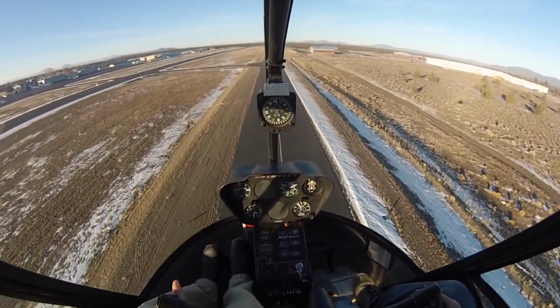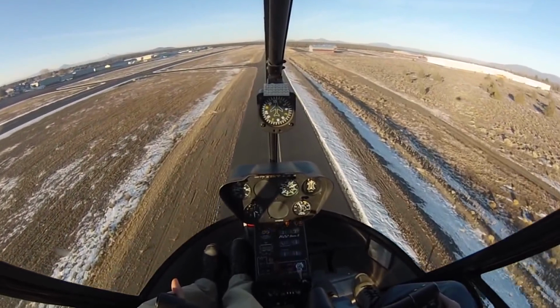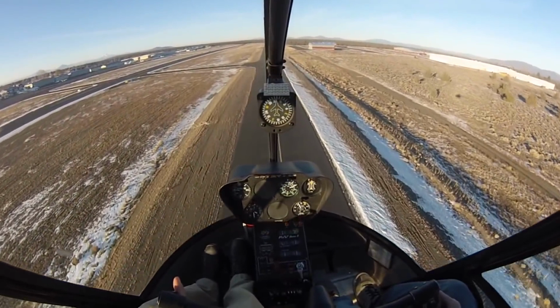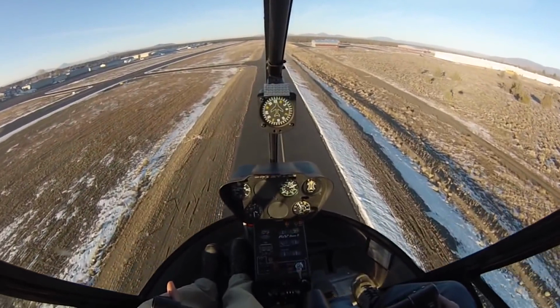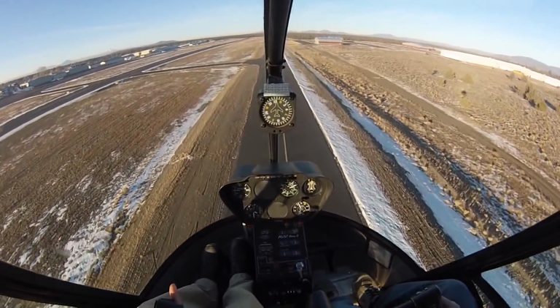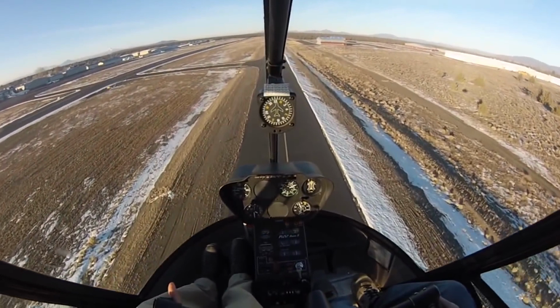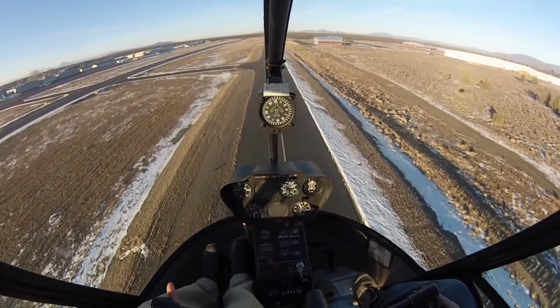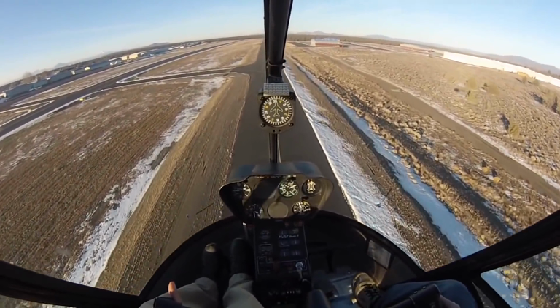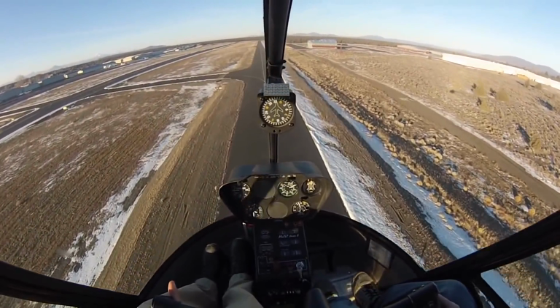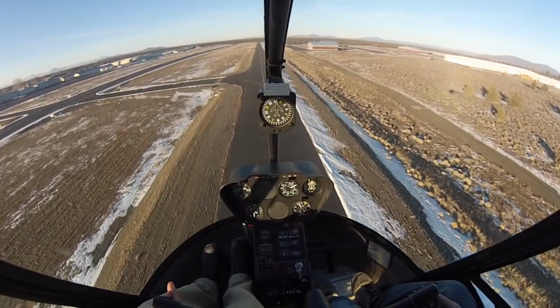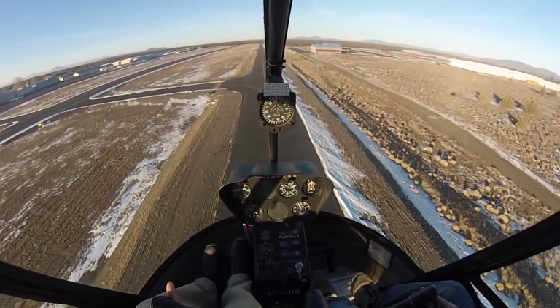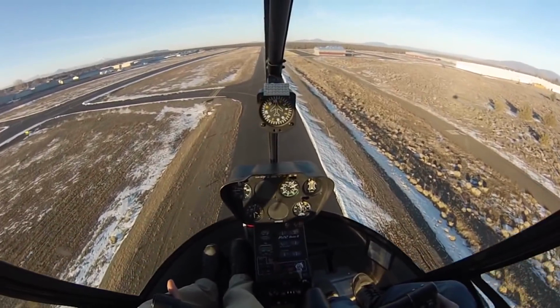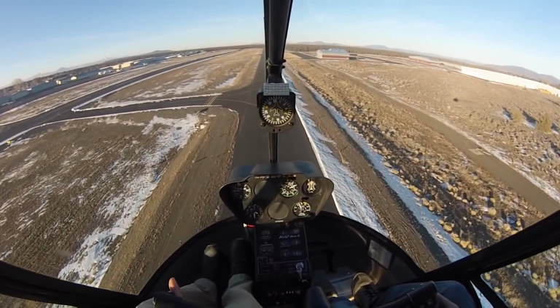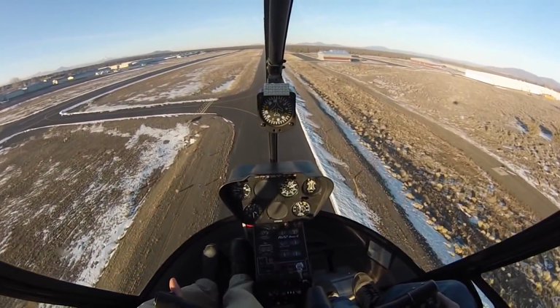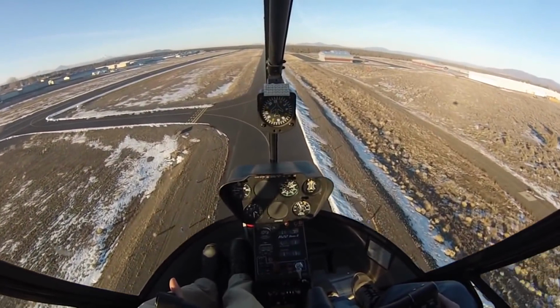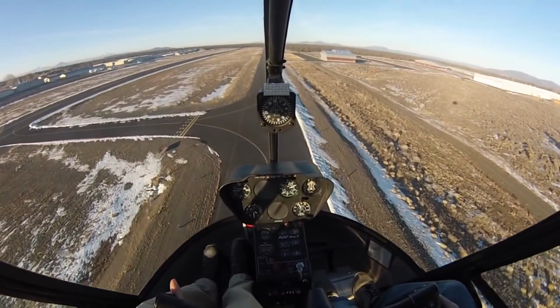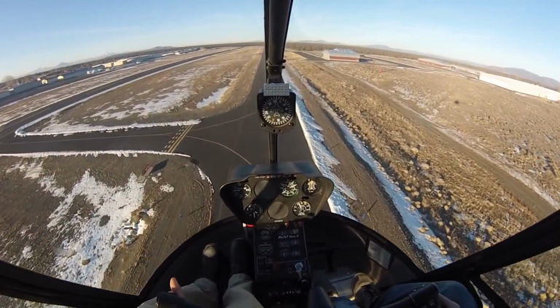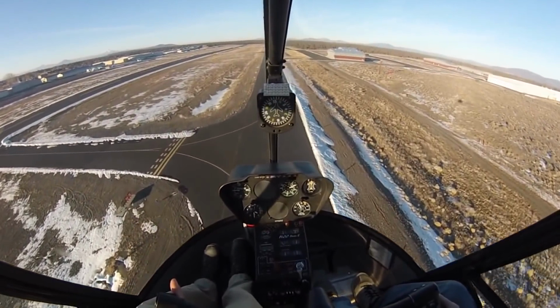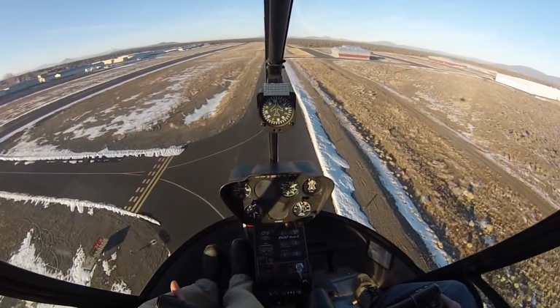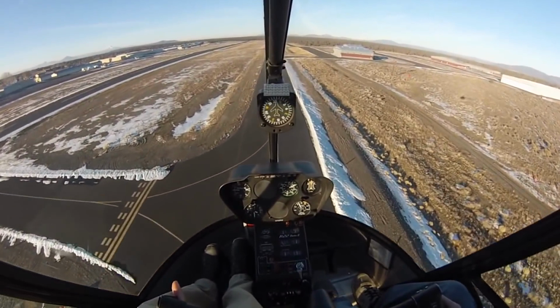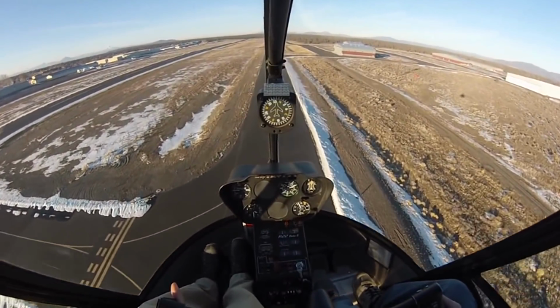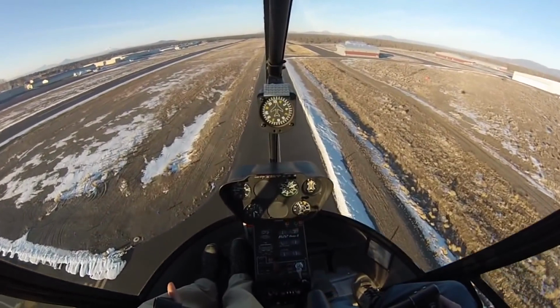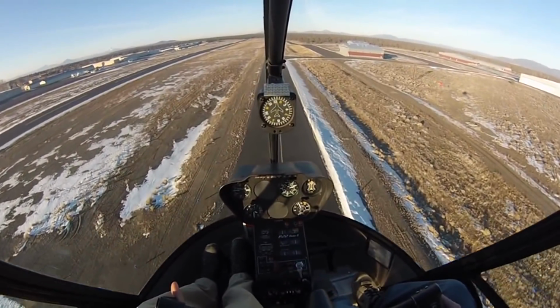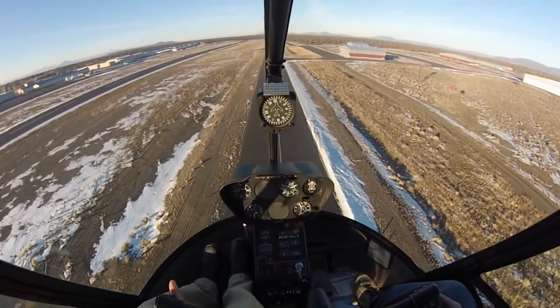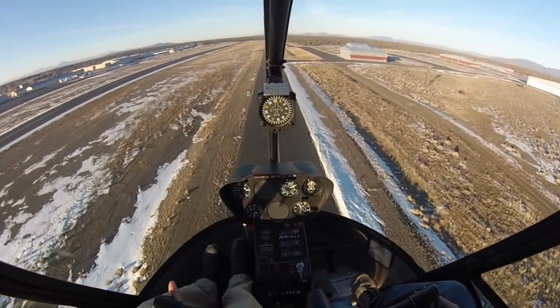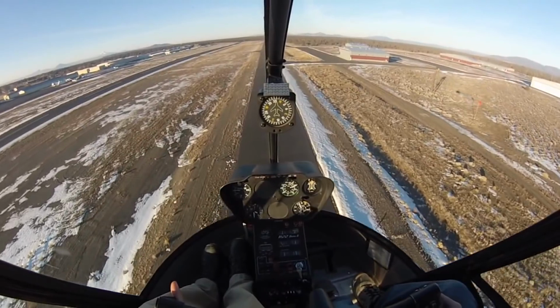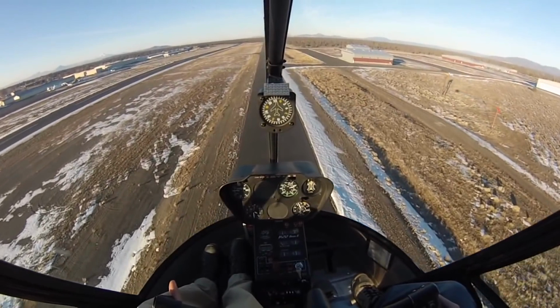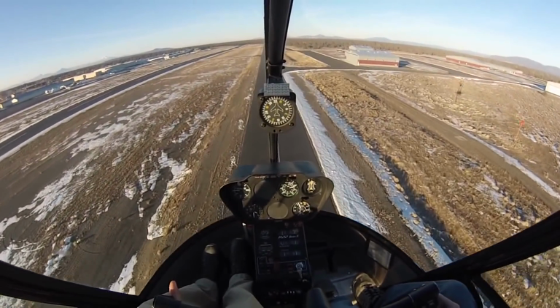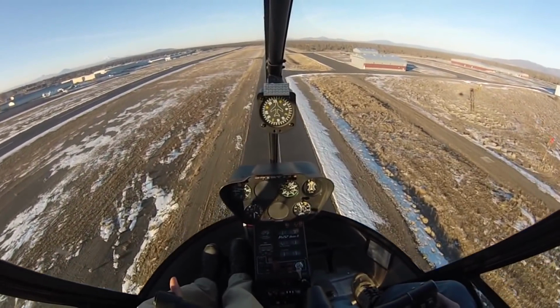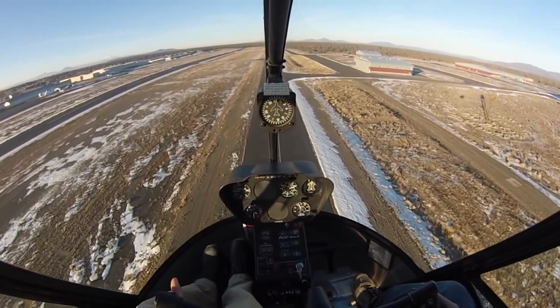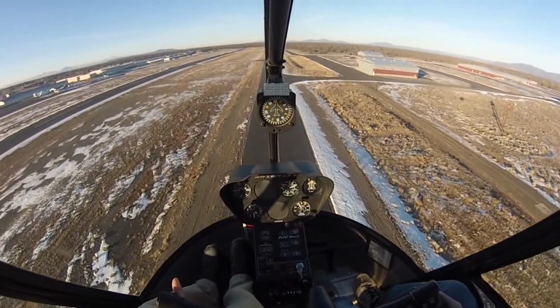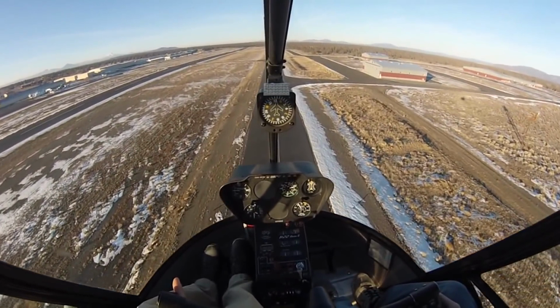So we're going along, checking airspeed looks good, altitude looks good, windsocks there as well. We might even have a good headwind at the far end. That's good news because we're going to do a quick stop and we don't want to do them with a strong tailwind.